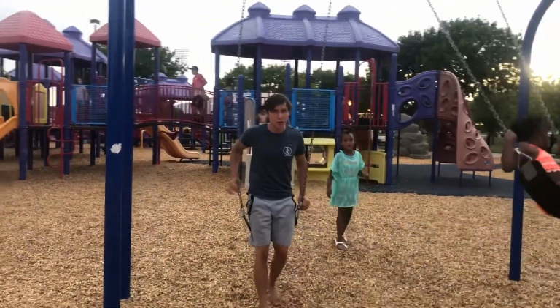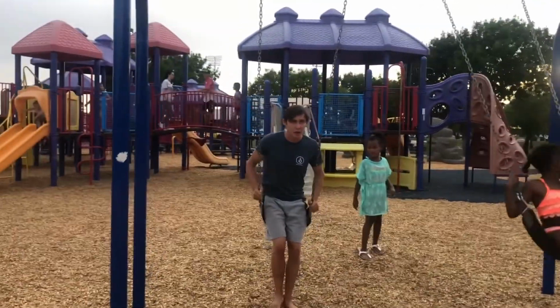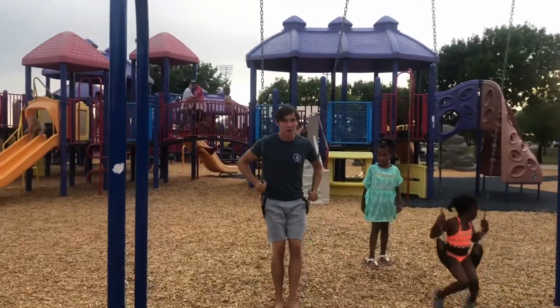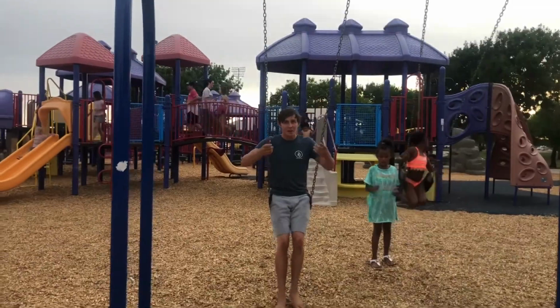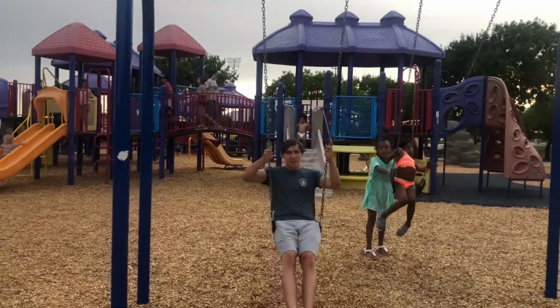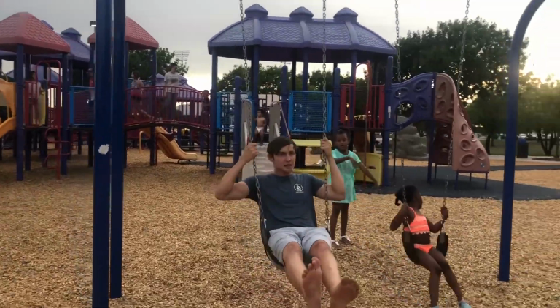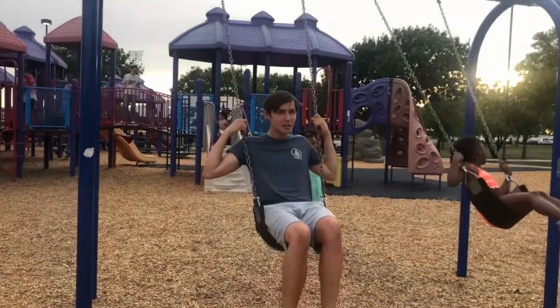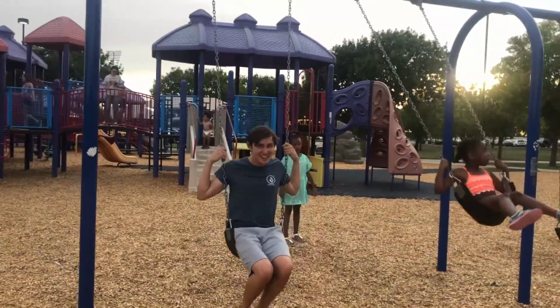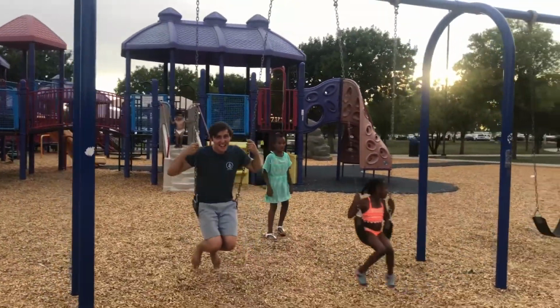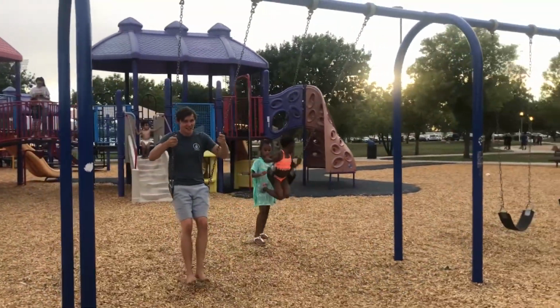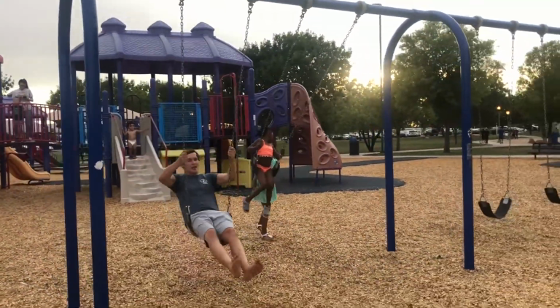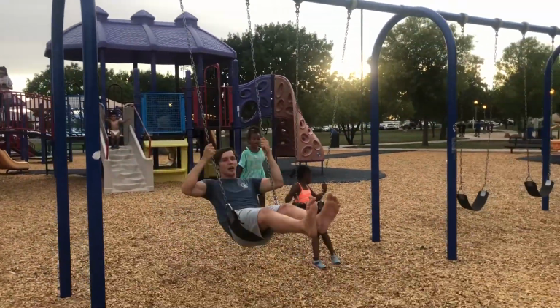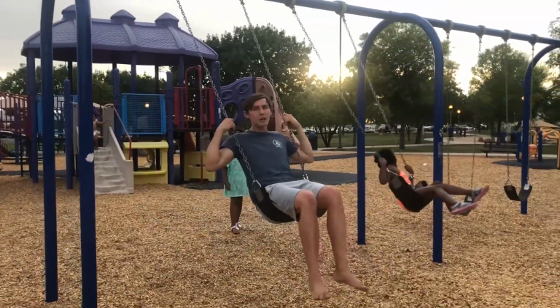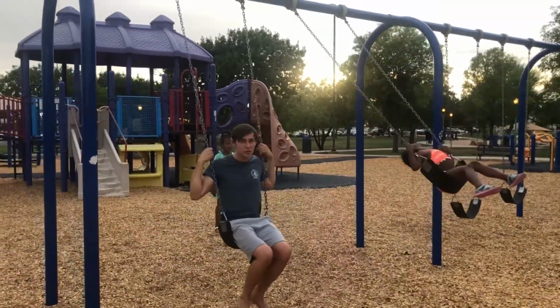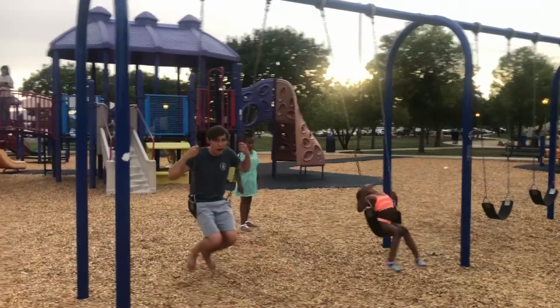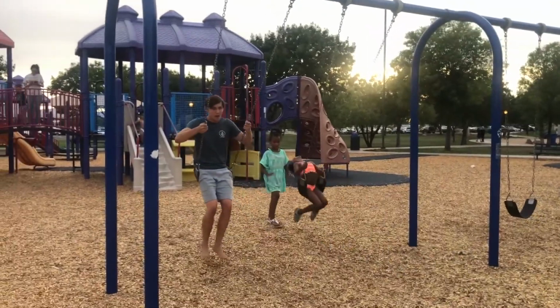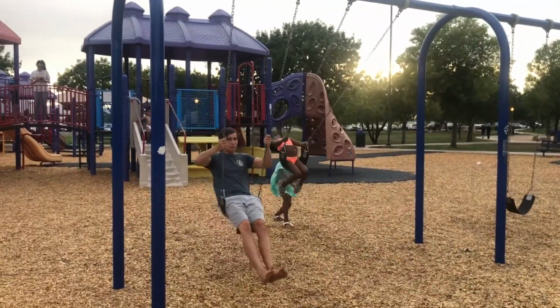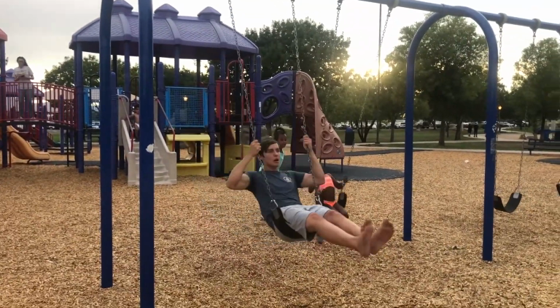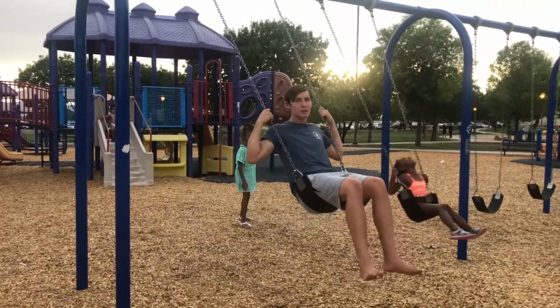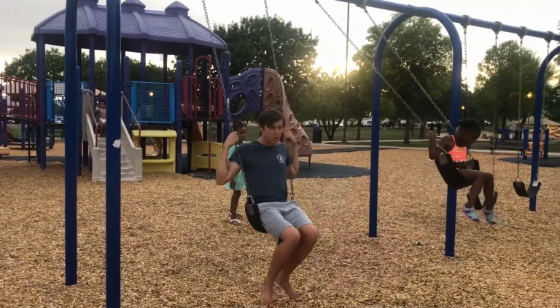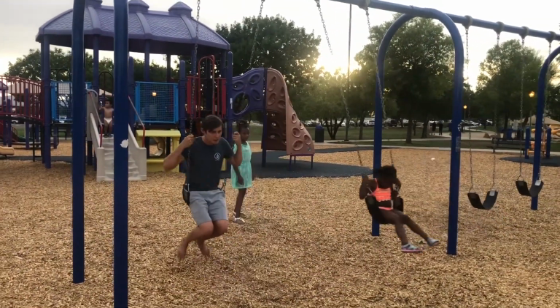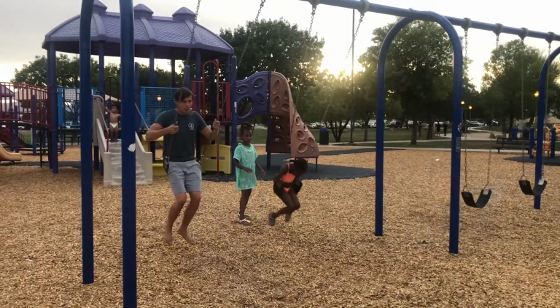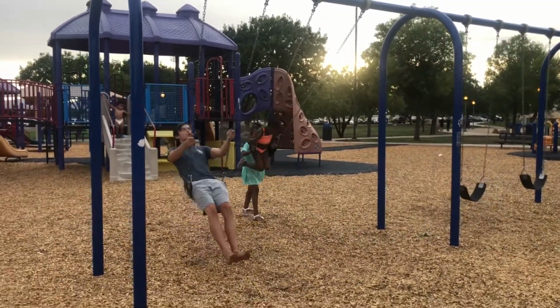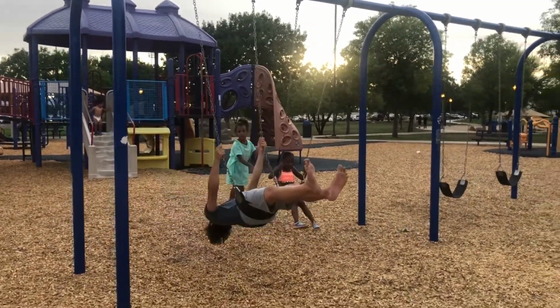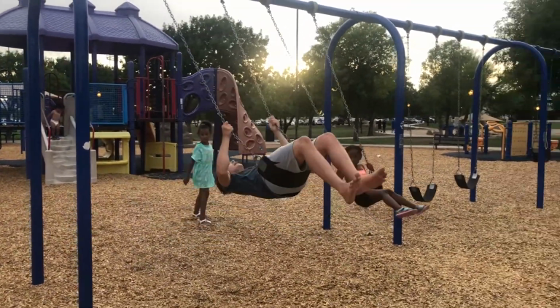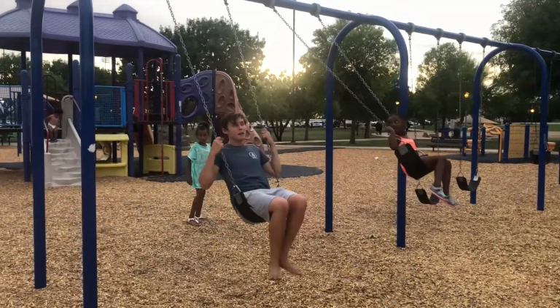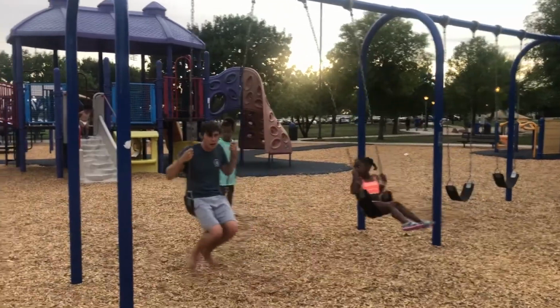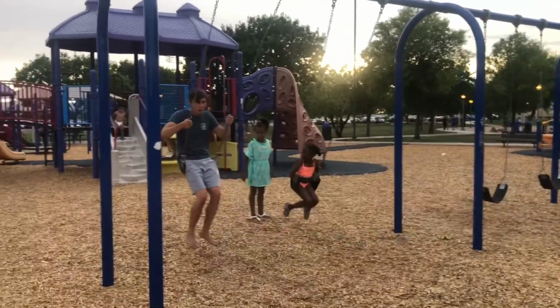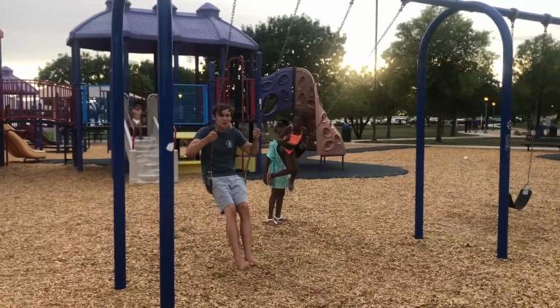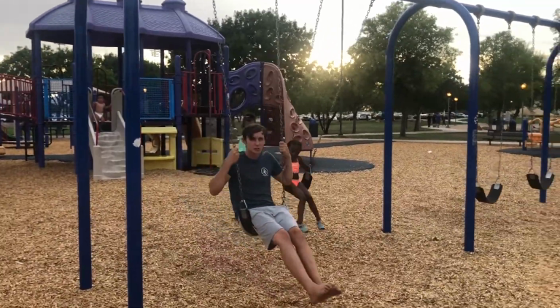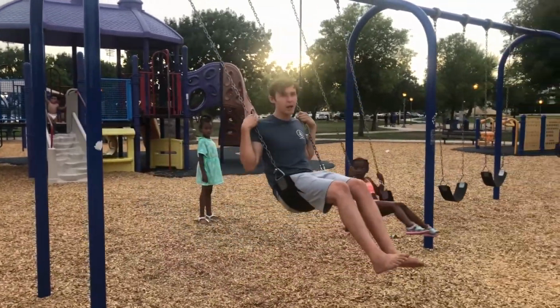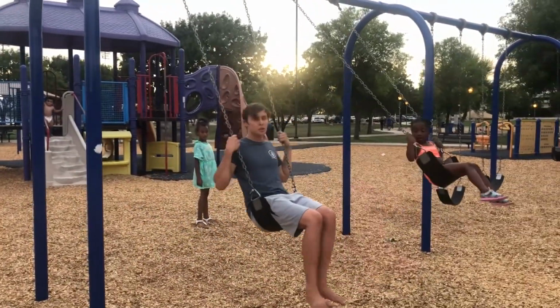Just start swinging like this. You don't want to get super high, but you want to get a little bit of height. And what you're going to do is just lean back and hold on to the chains. Your first time, just hold on to these.